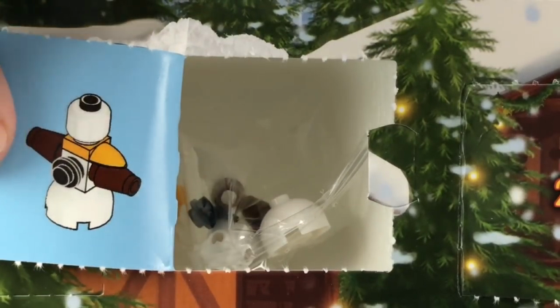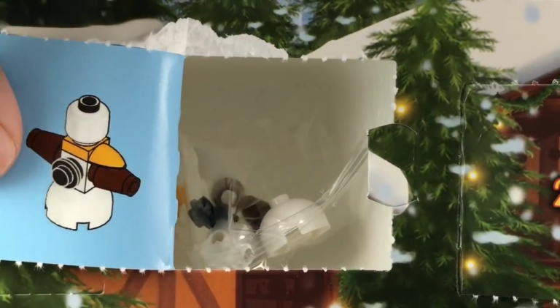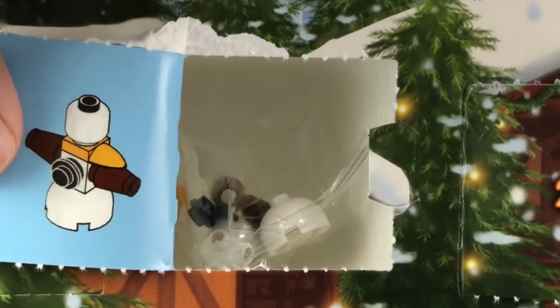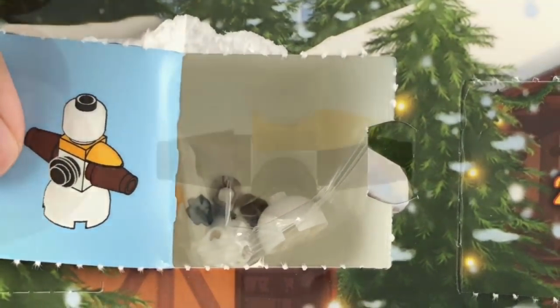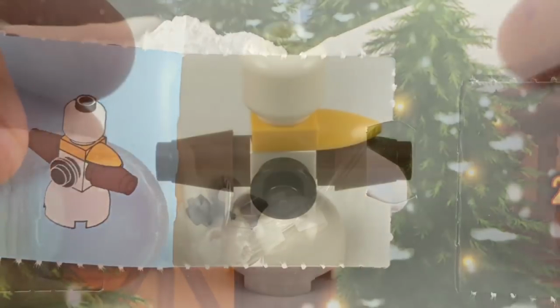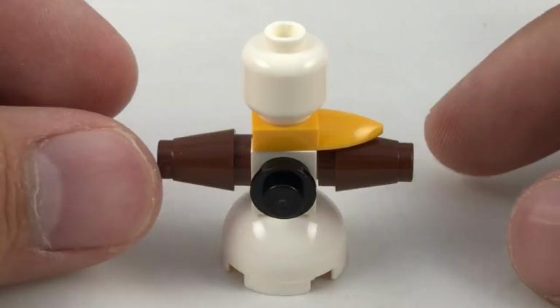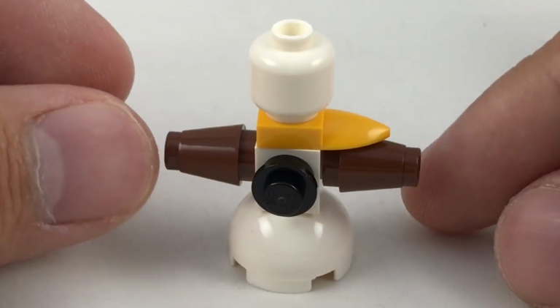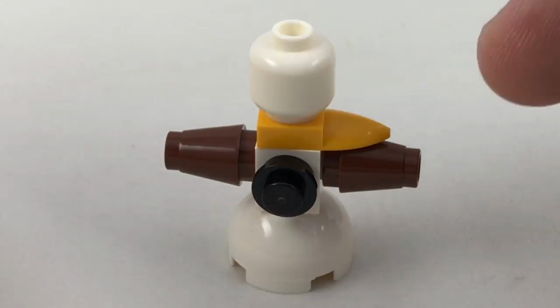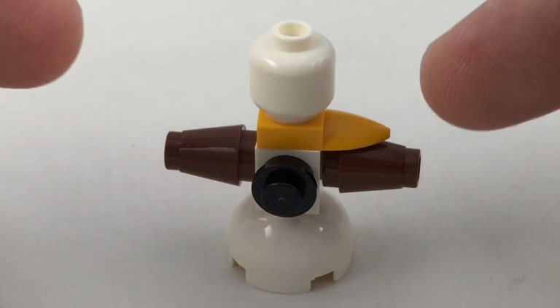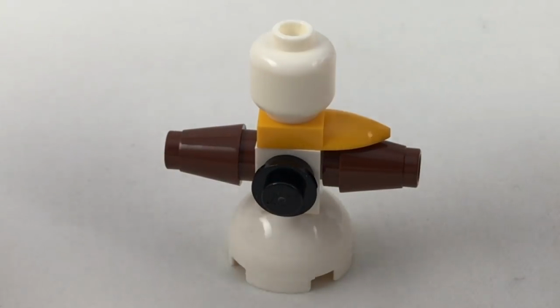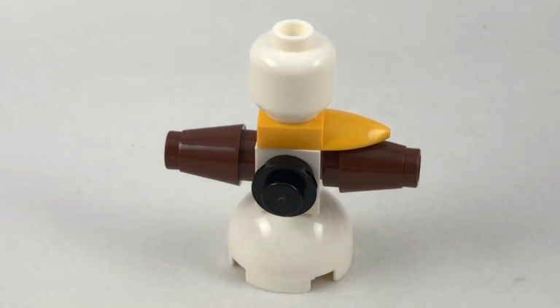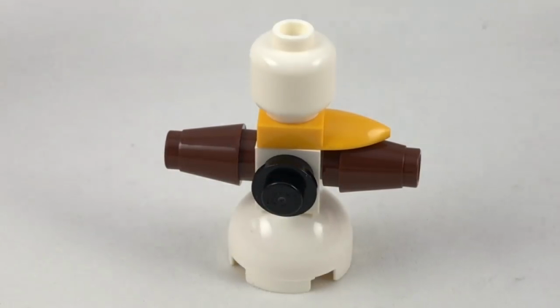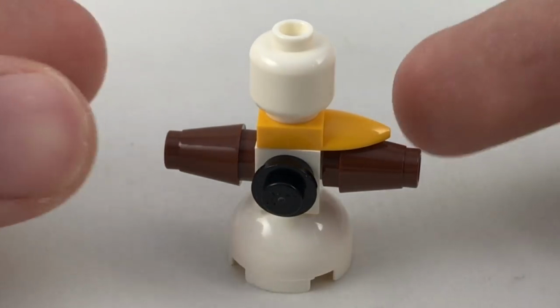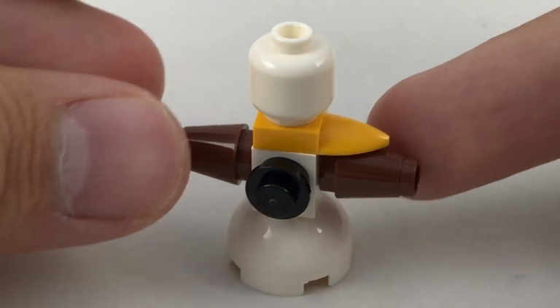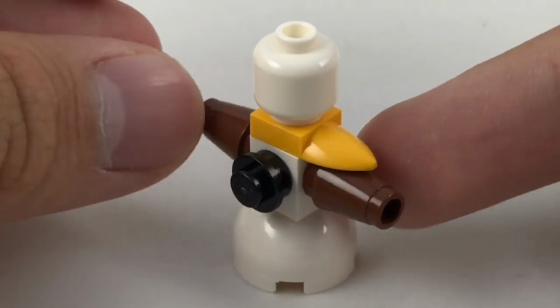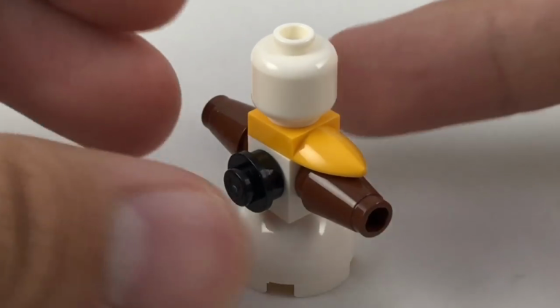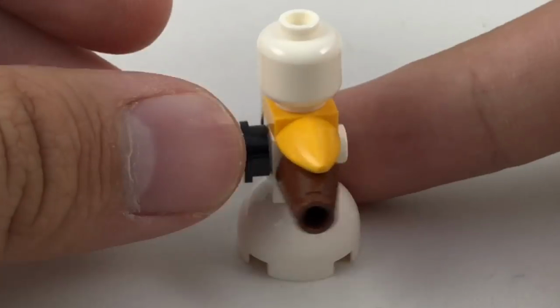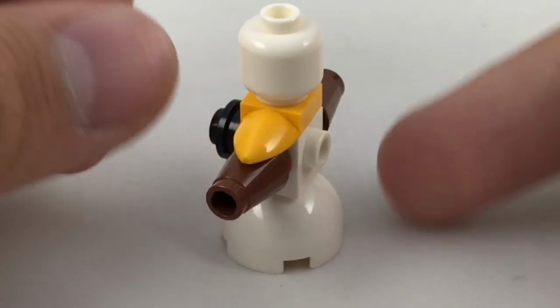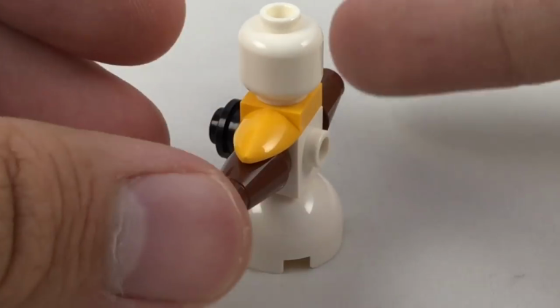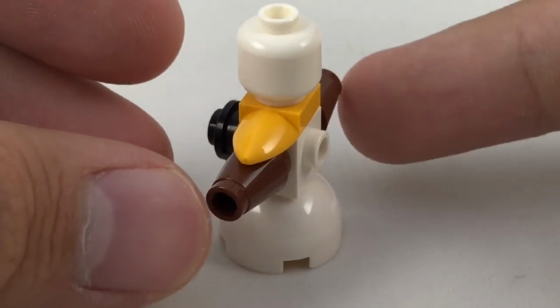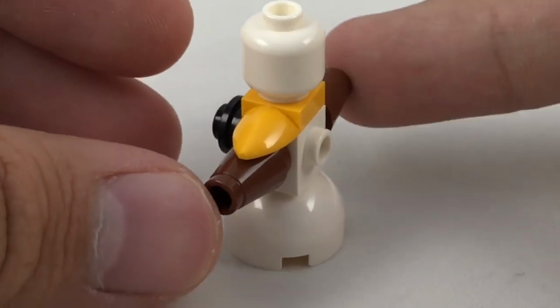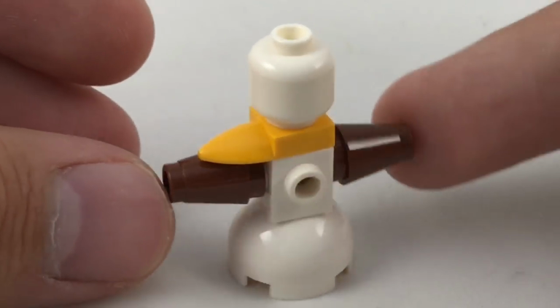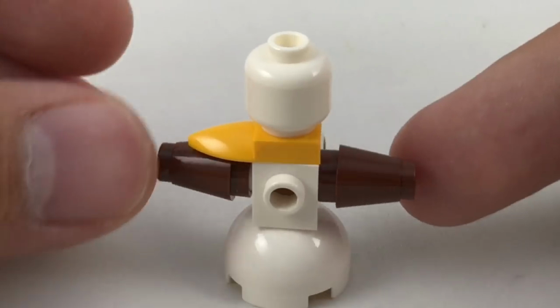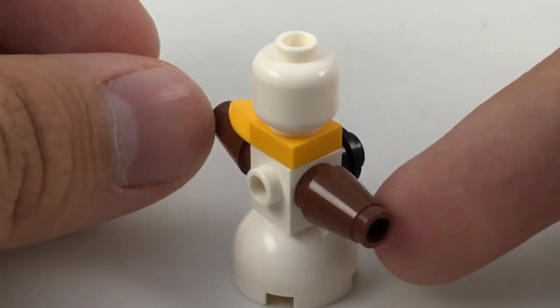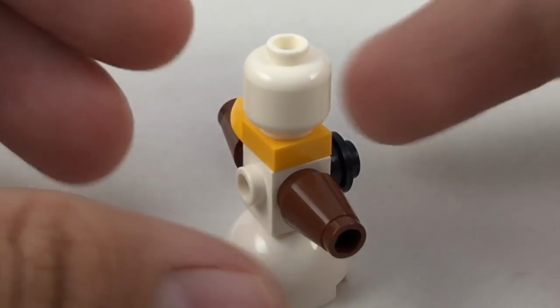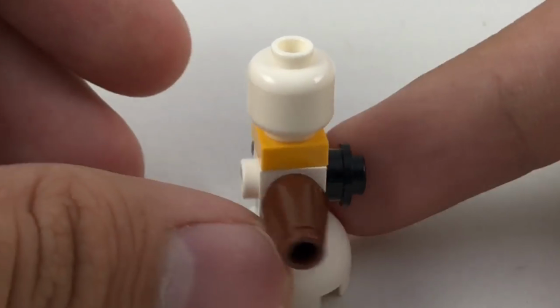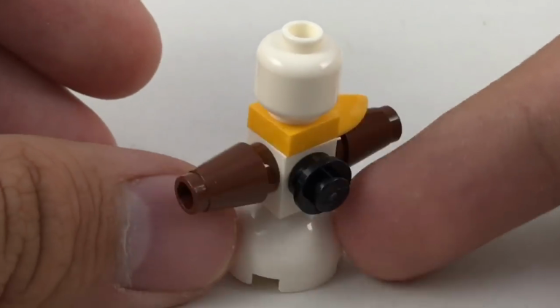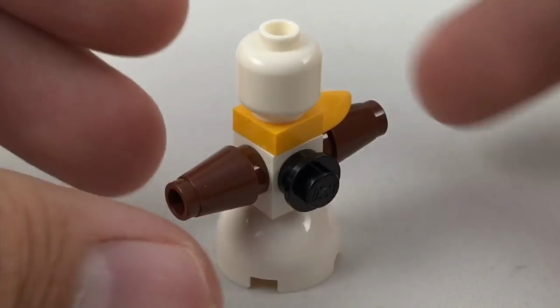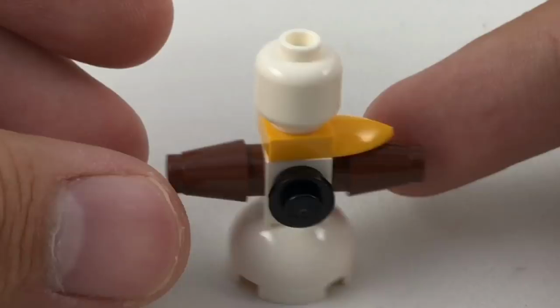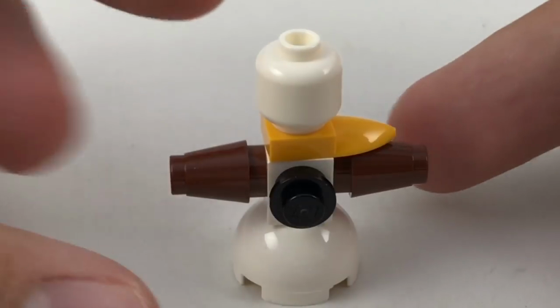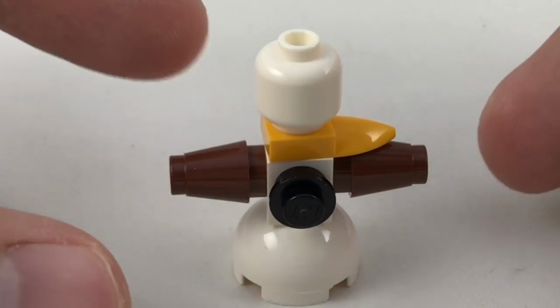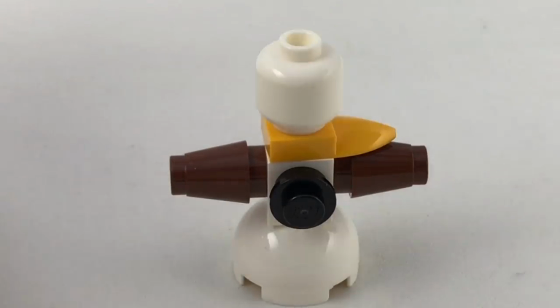Day eleven. This is a little snowman. I like that scarf right there. Other than that, it's pretty standard for advent calendars of all types to have snowmen, so not really a unique build in any way. Still nice to get a plain minifigure head, though.